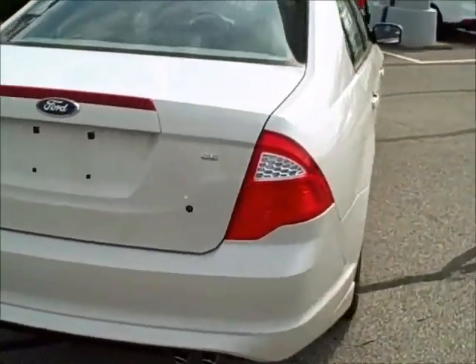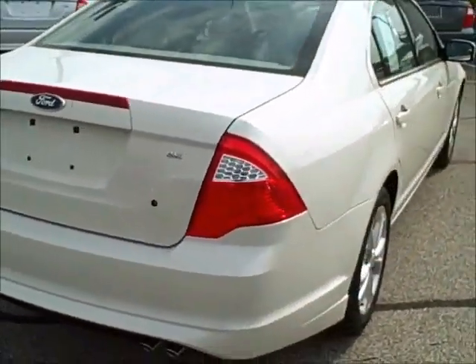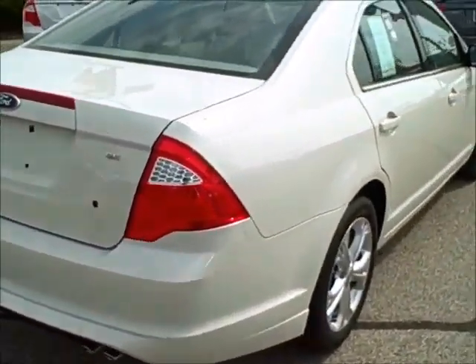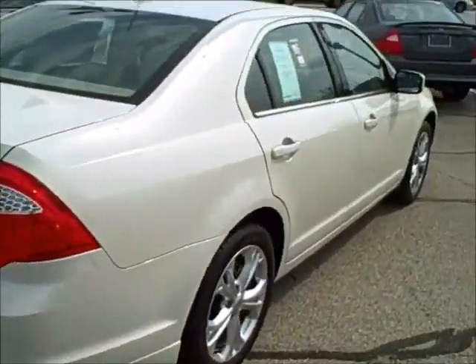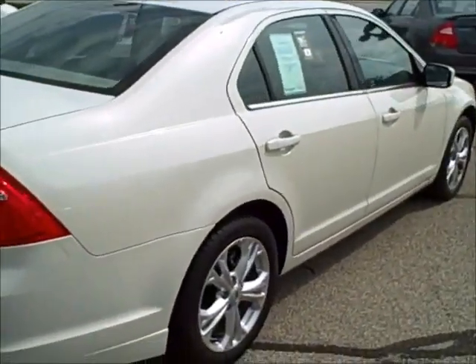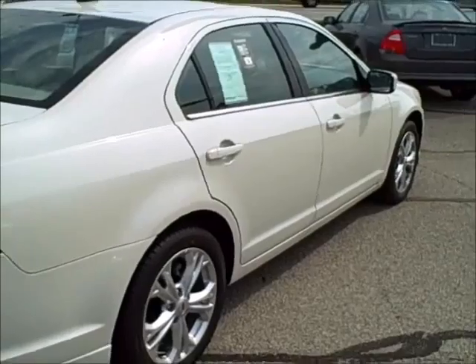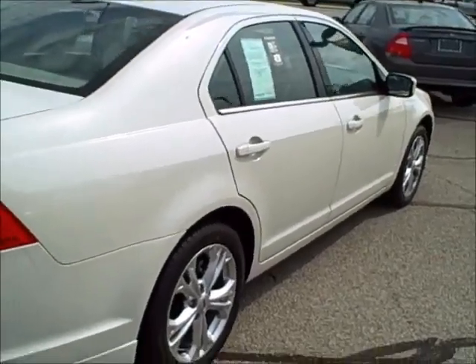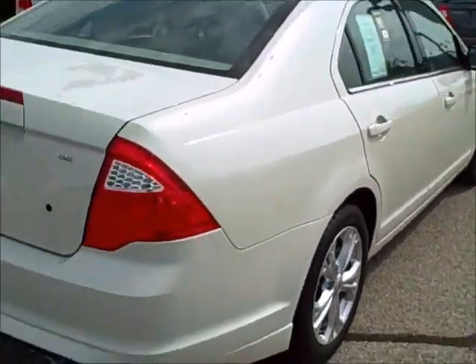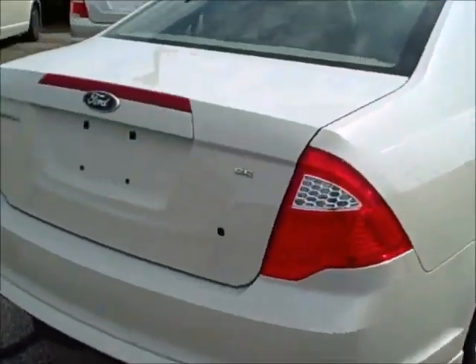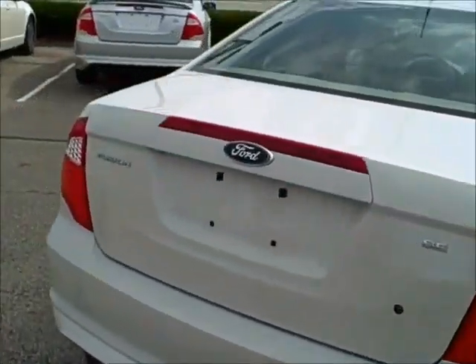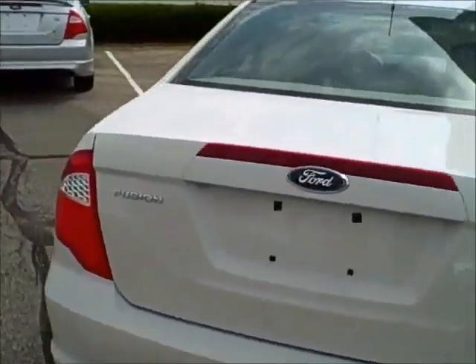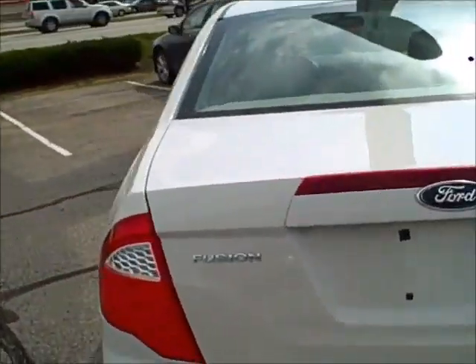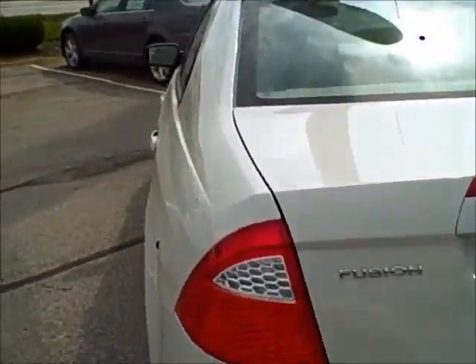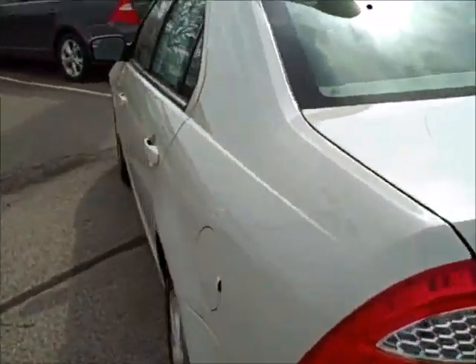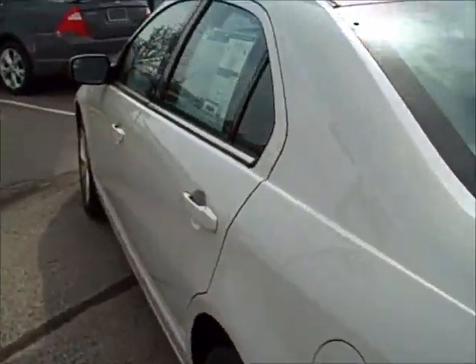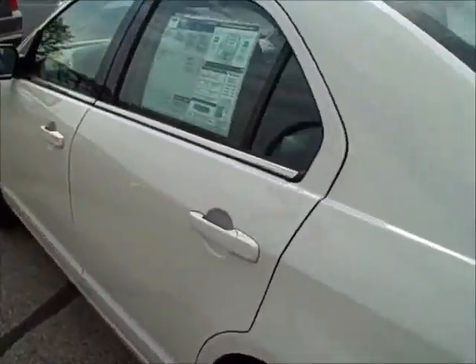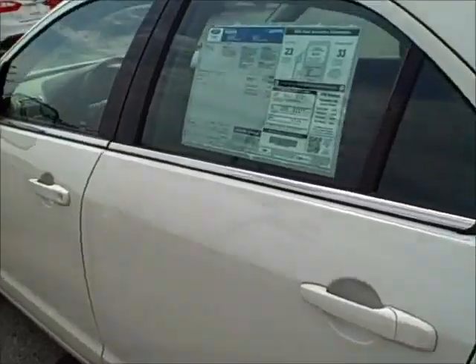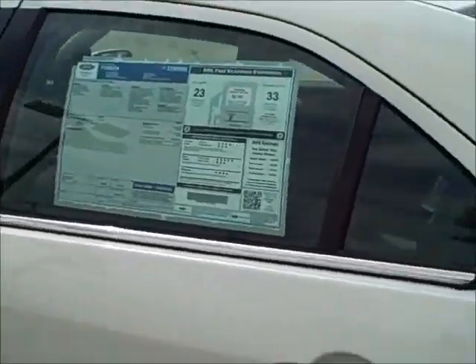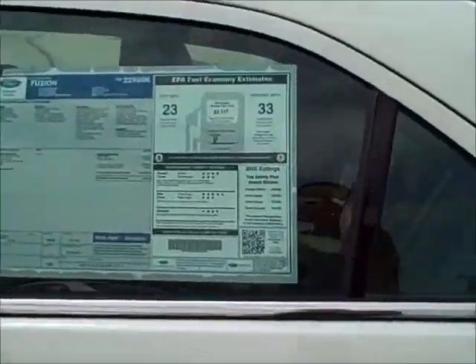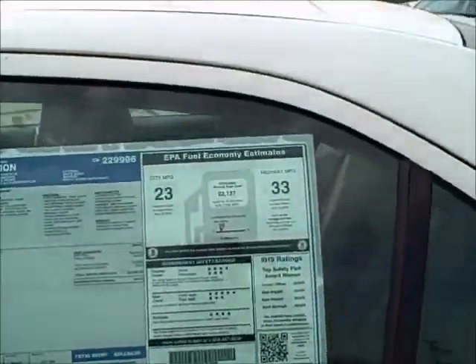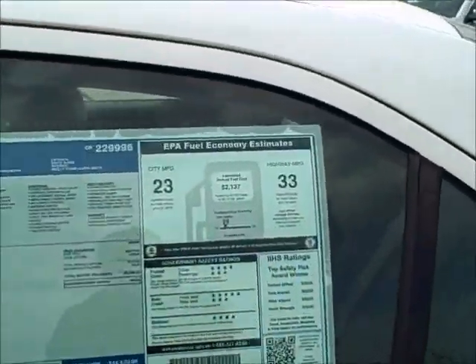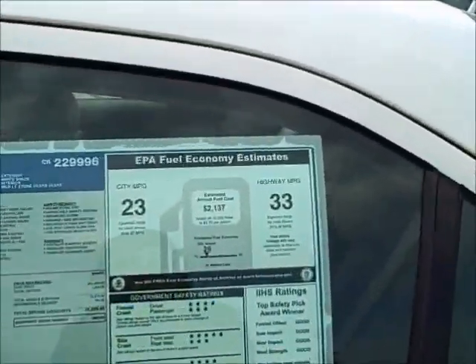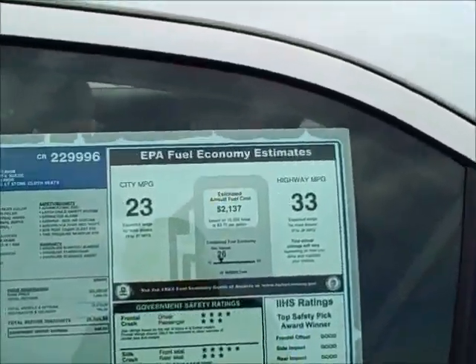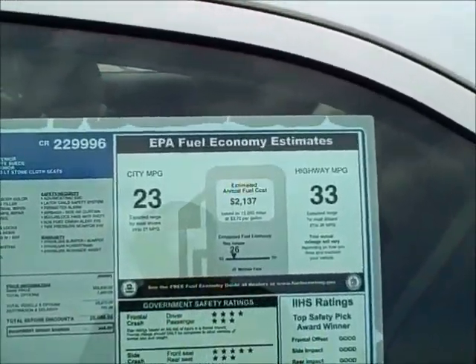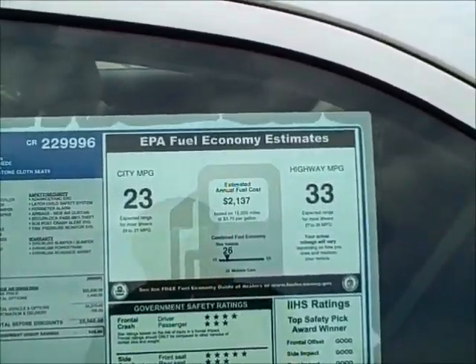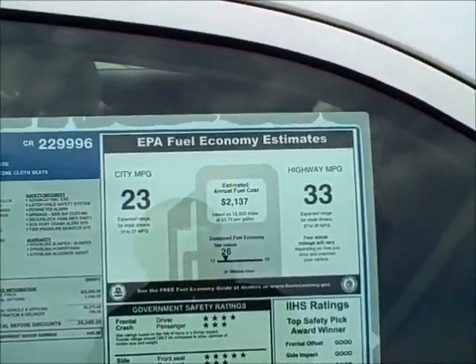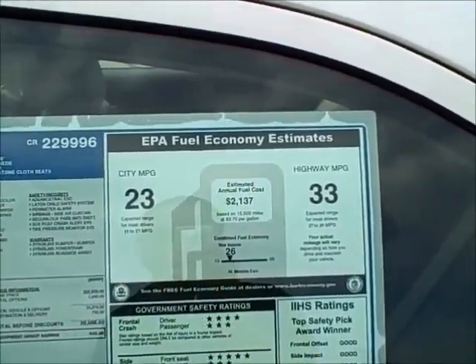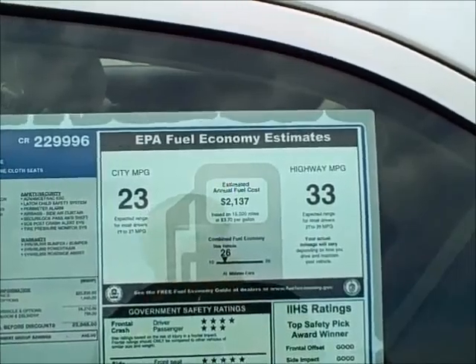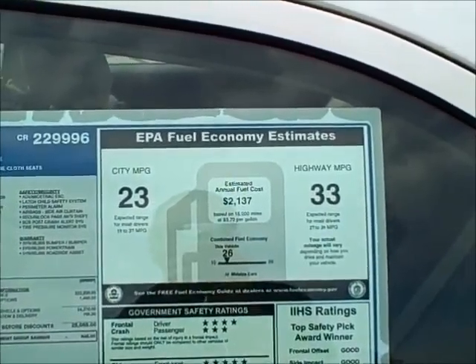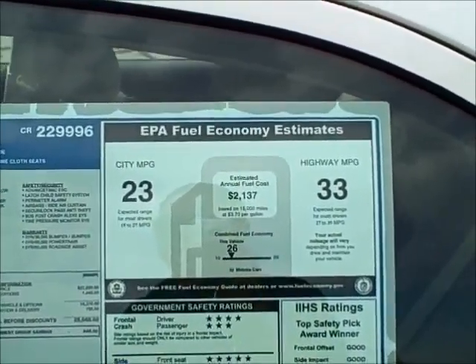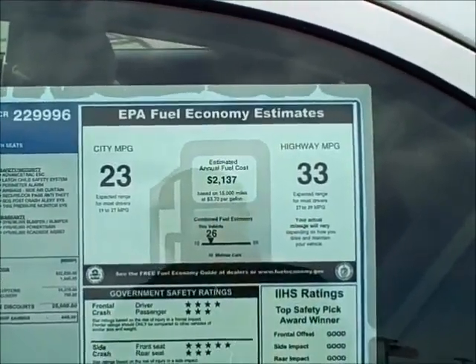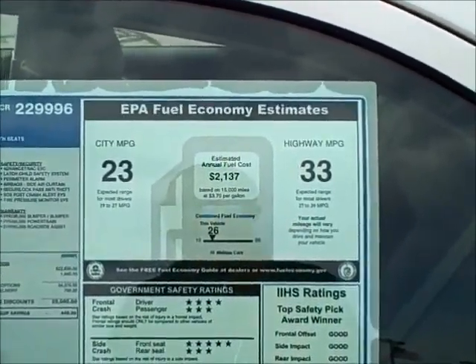The one we will be getting of course would be in silver with the light stone interior. This one does have the Duratec motor. It's 23 city and 33 highway on the mileage.